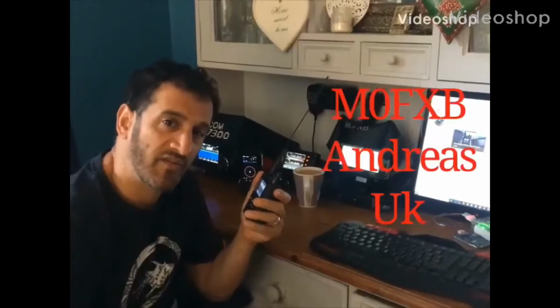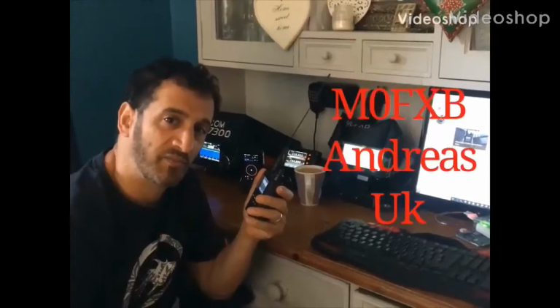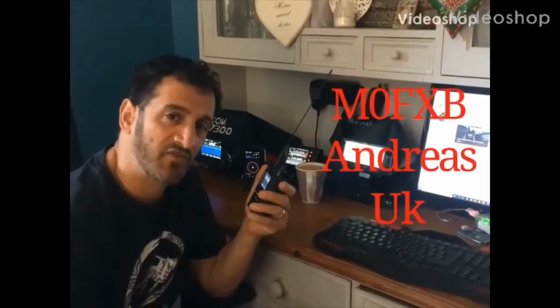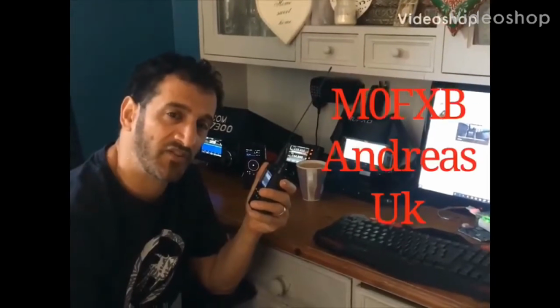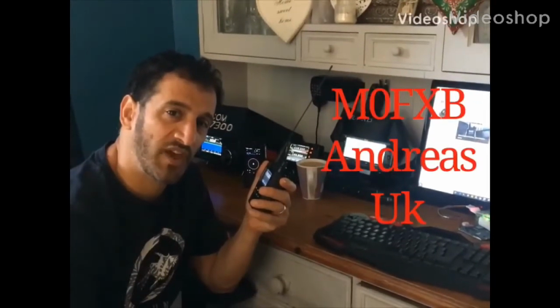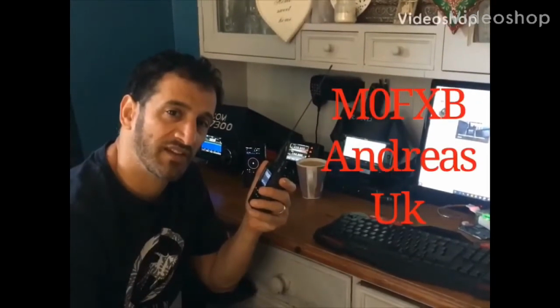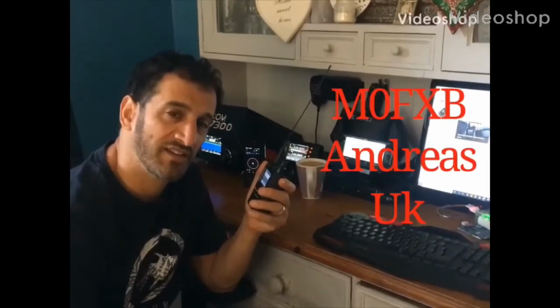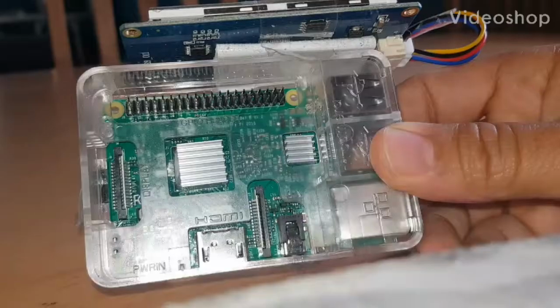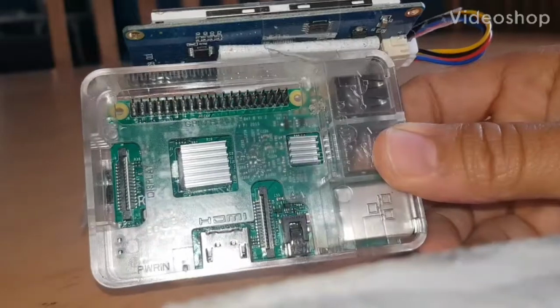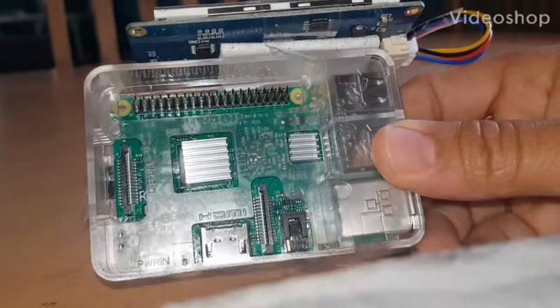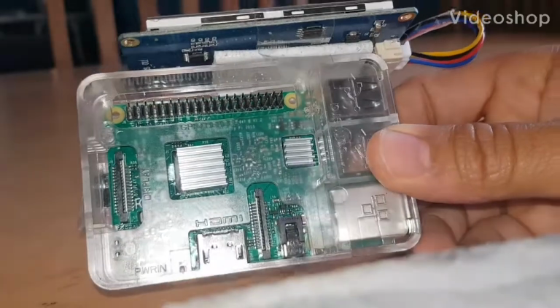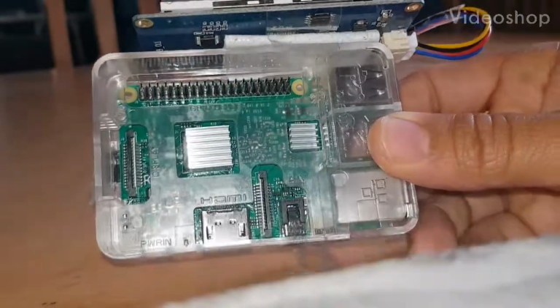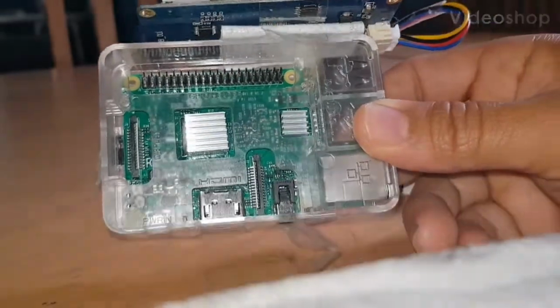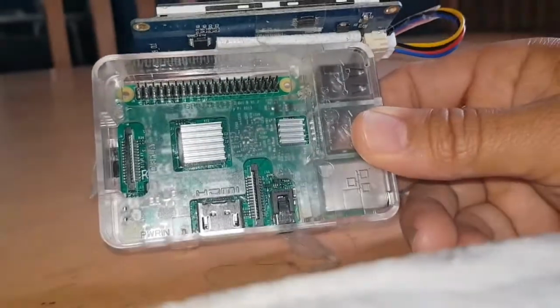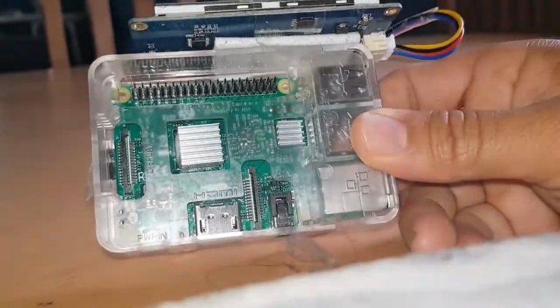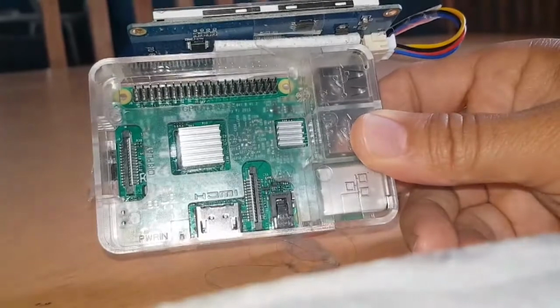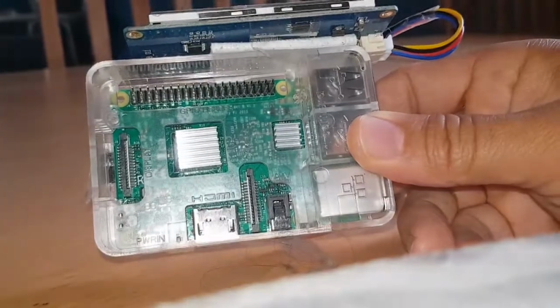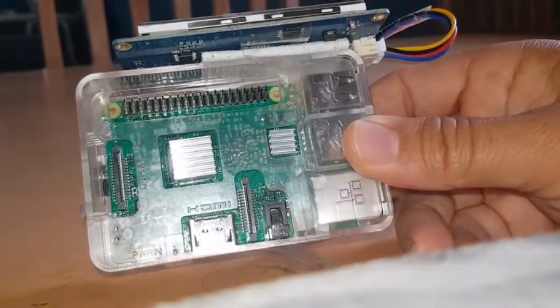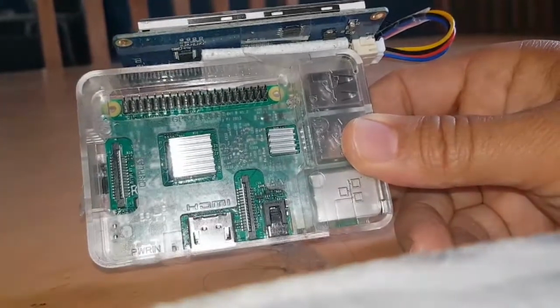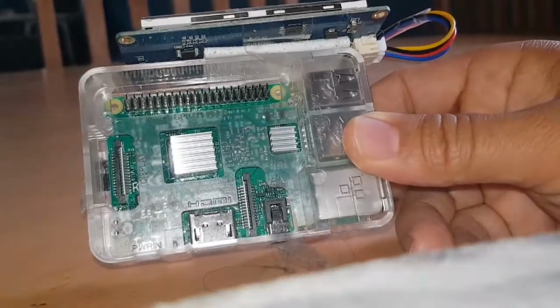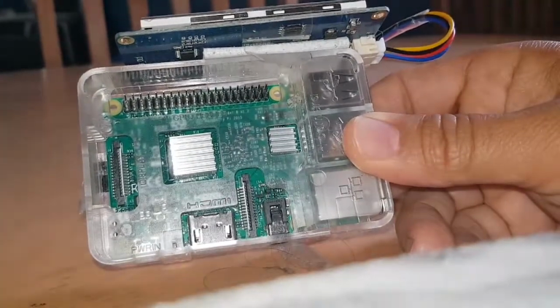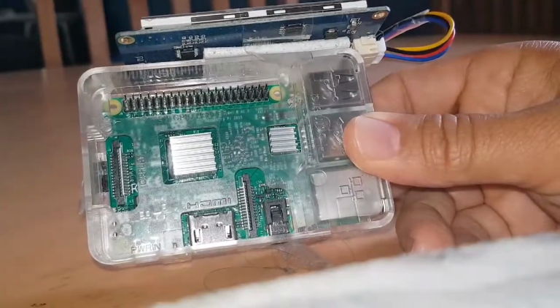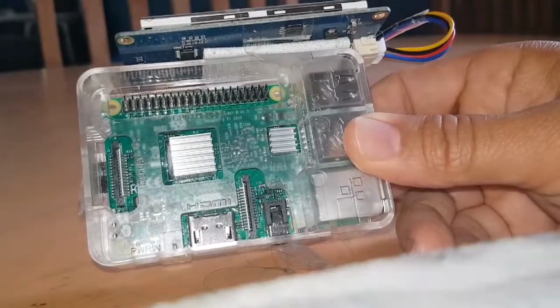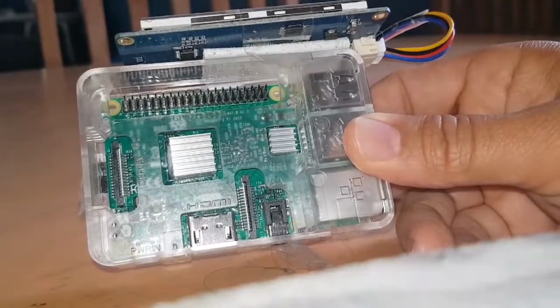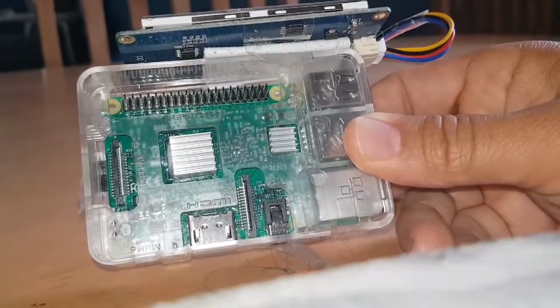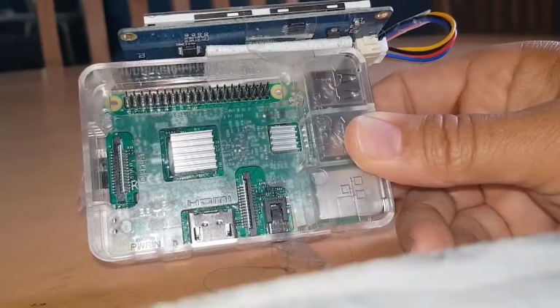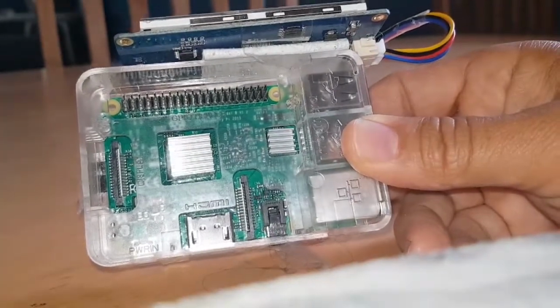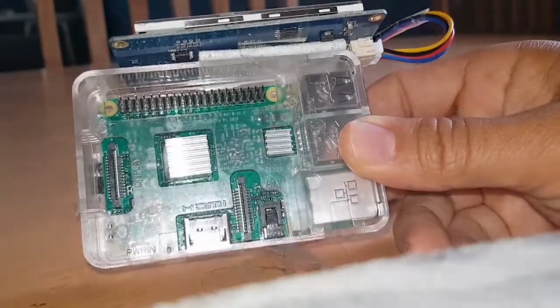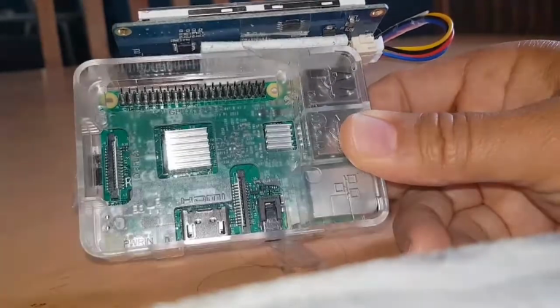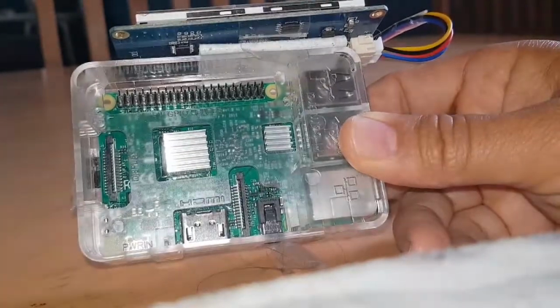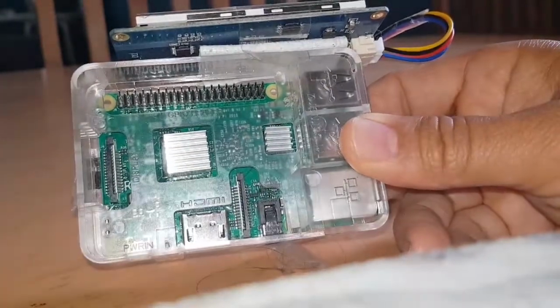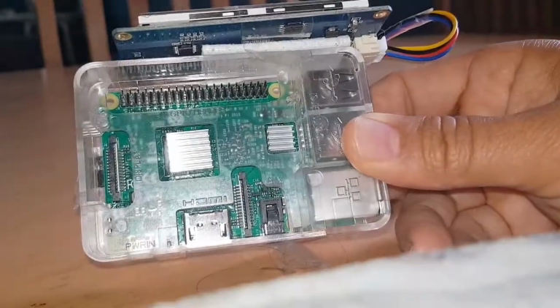M0FXB, Andreas UK. So the cheapest way to do a hotspot, jumbo spot, MMDVM for PiStar.